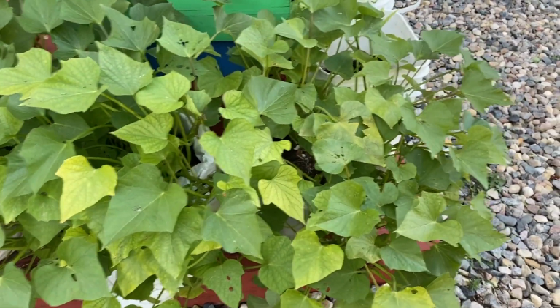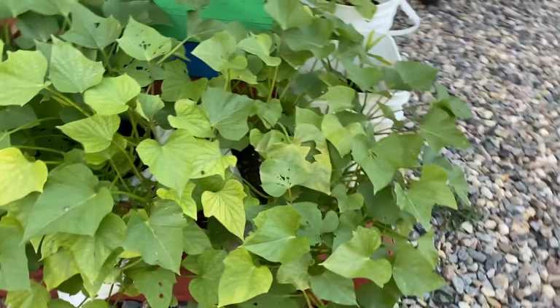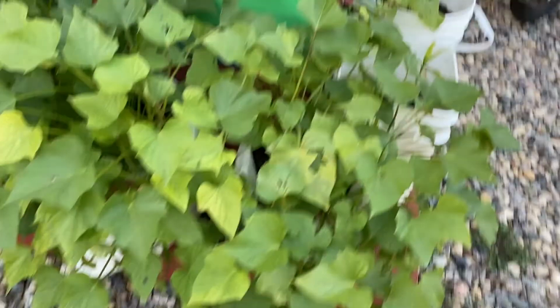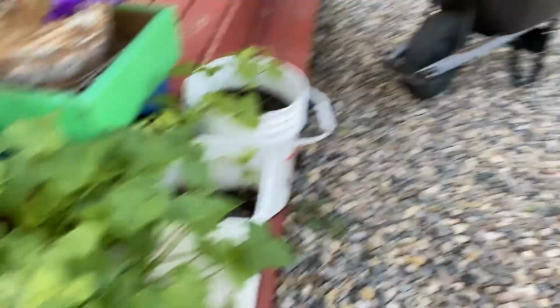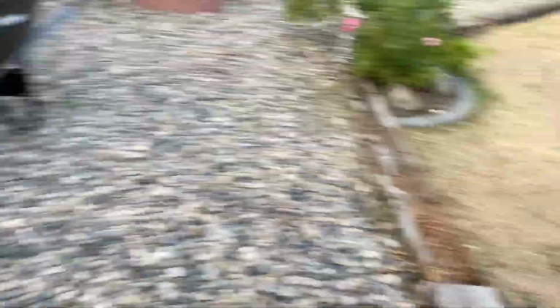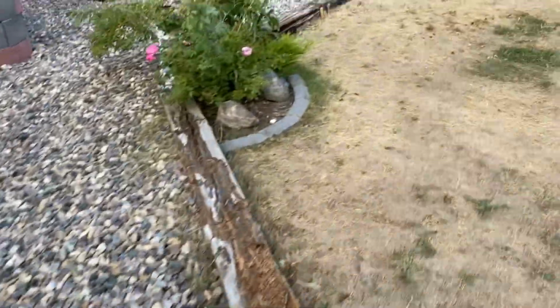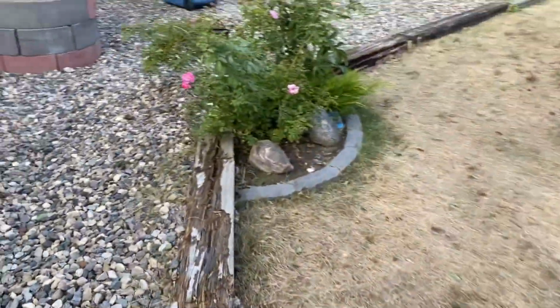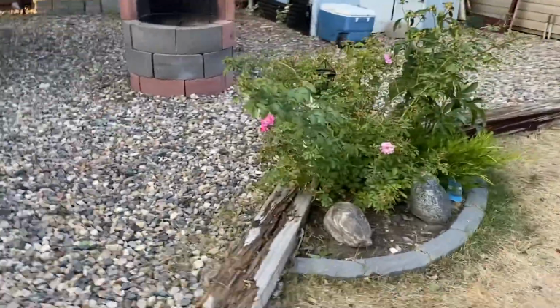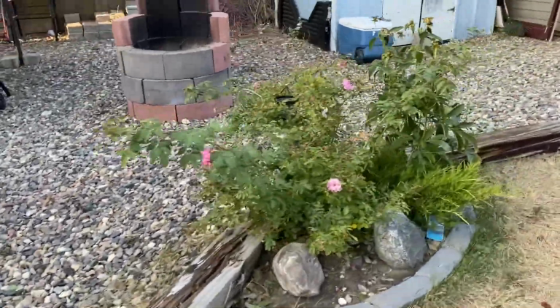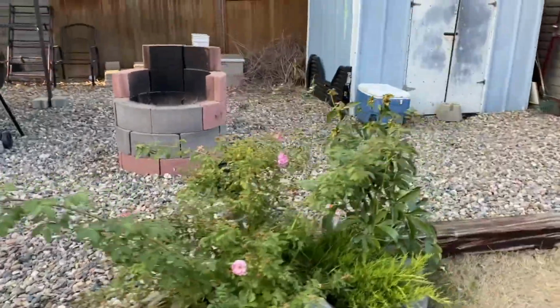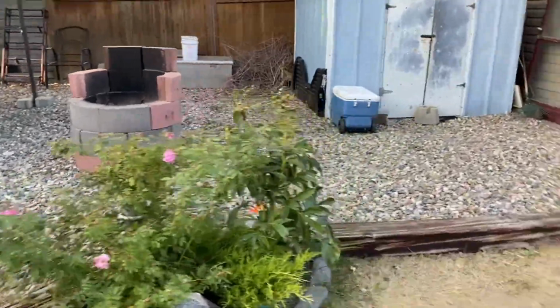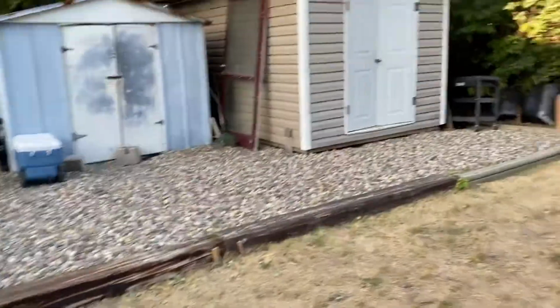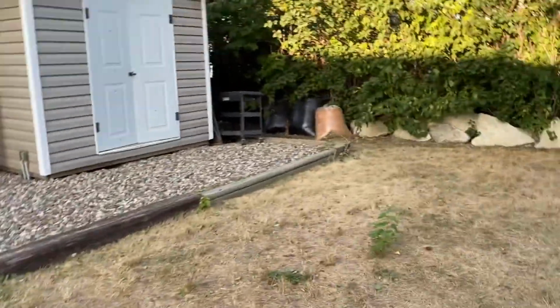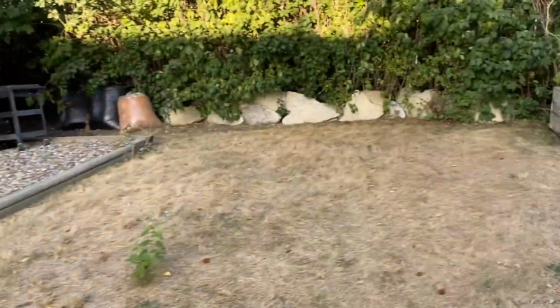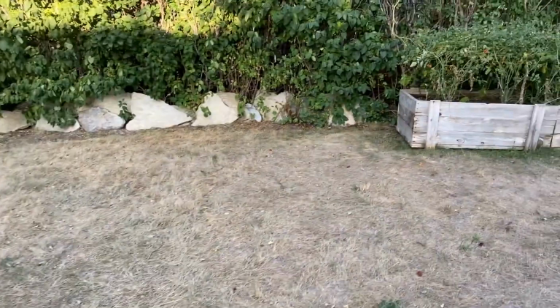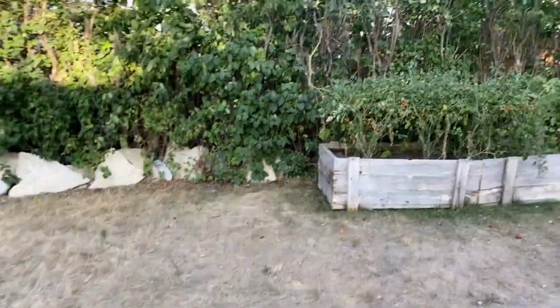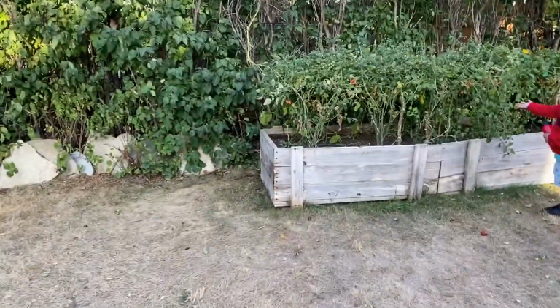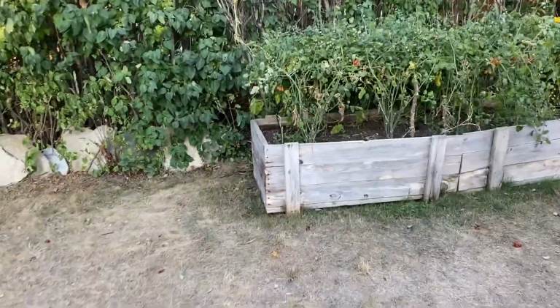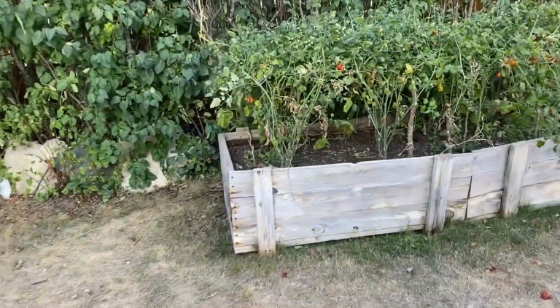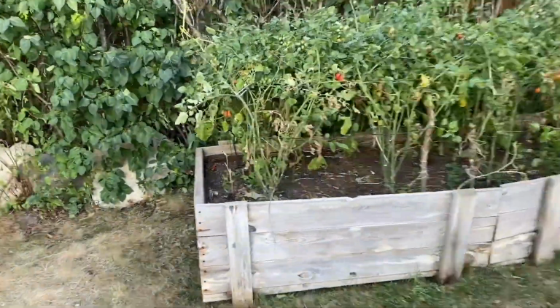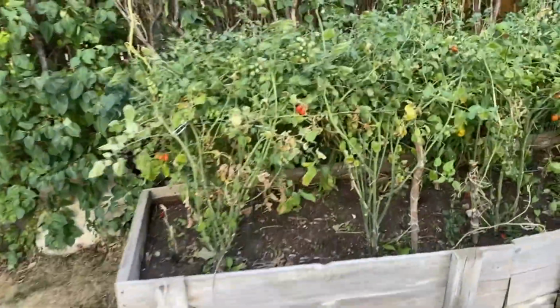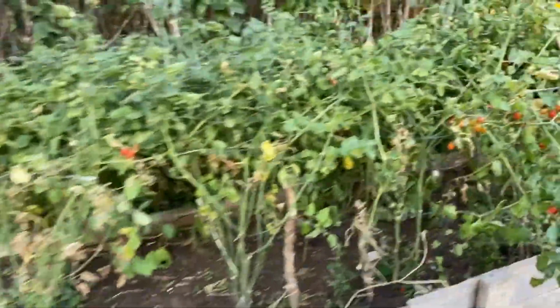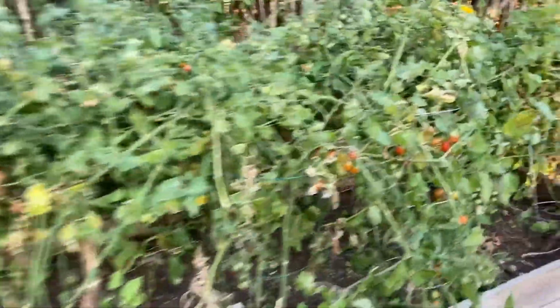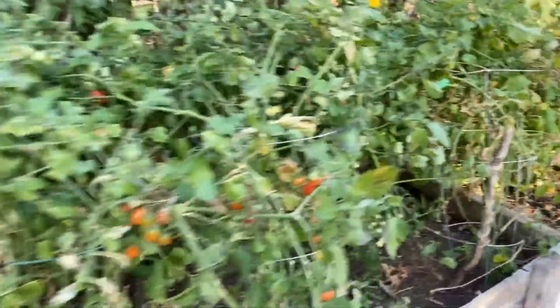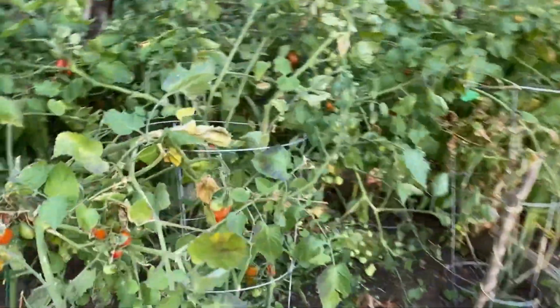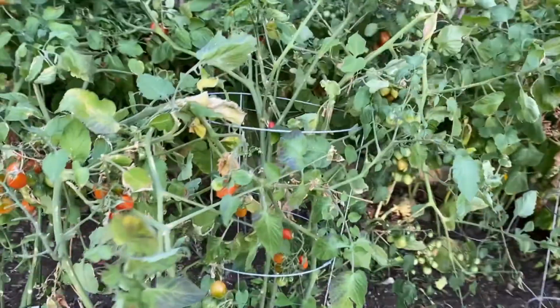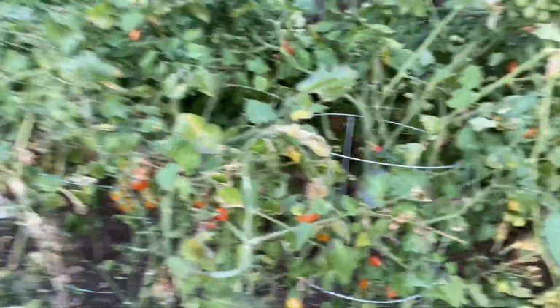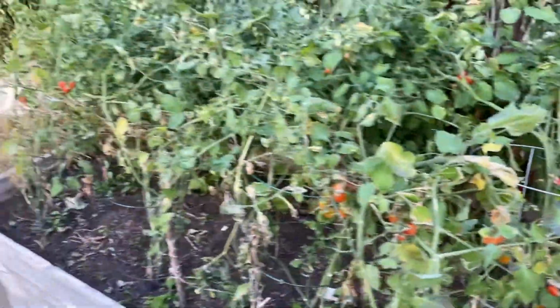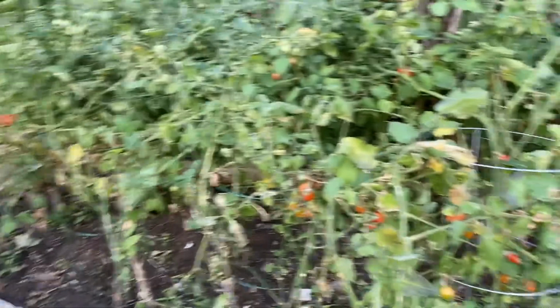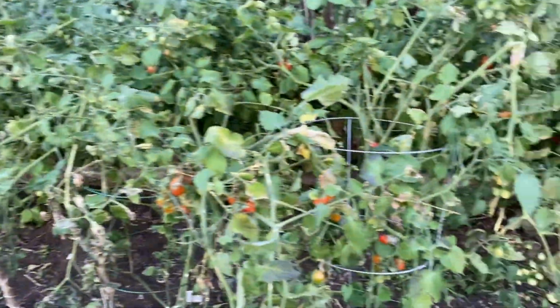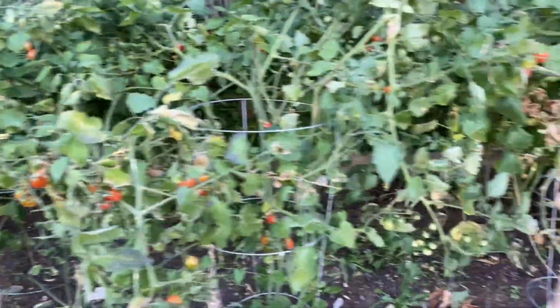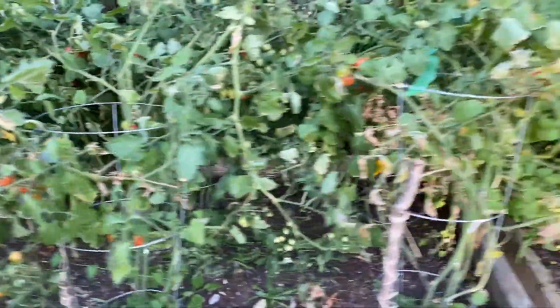And these are tomatoes all right here. Lots of tomatoes. Is that the cherry tomatoes? Yeah, they're too many. And they're big too.